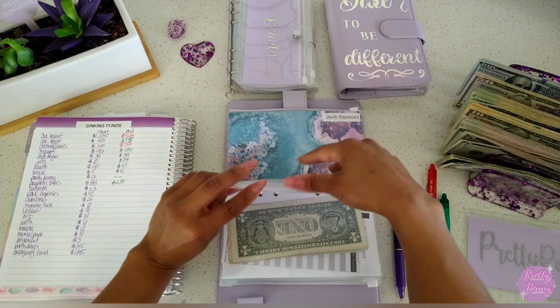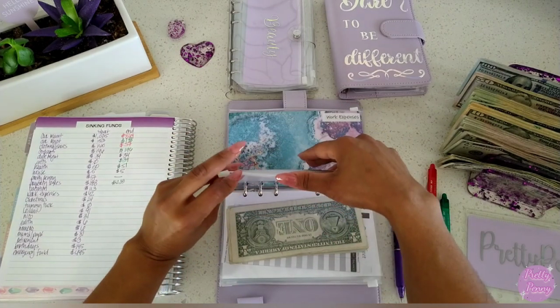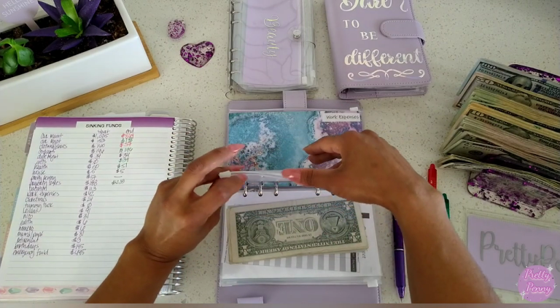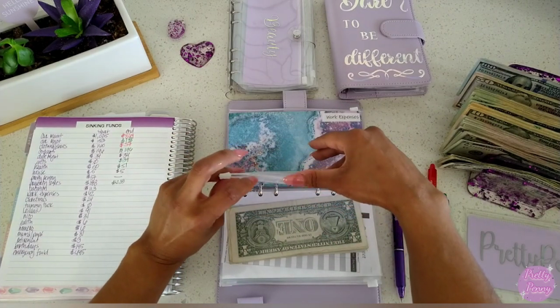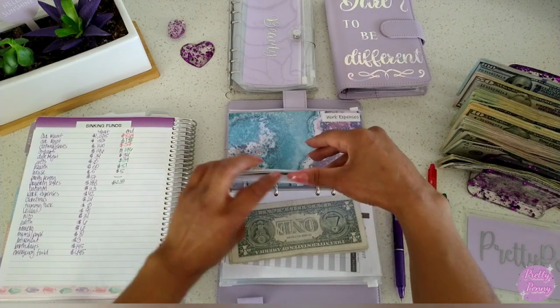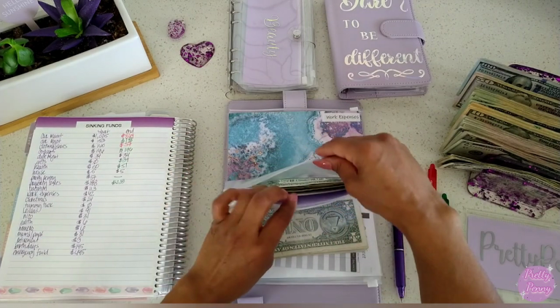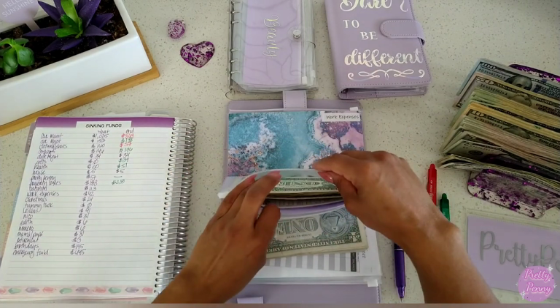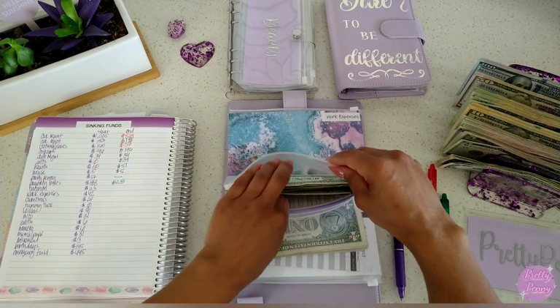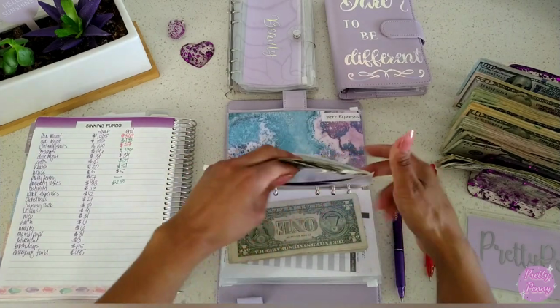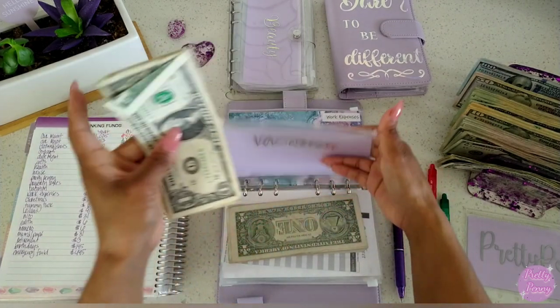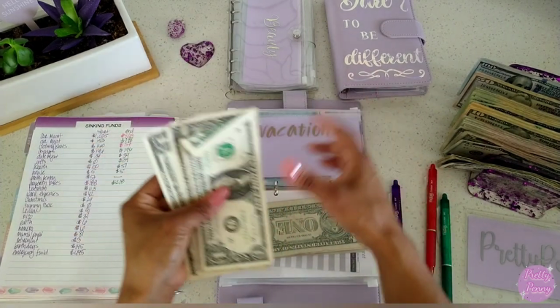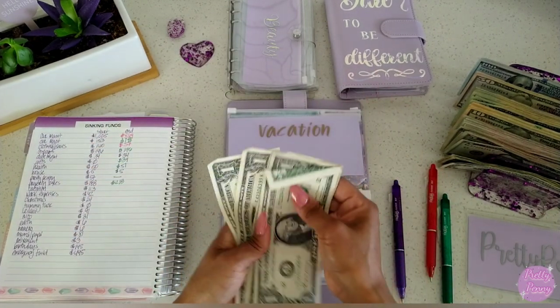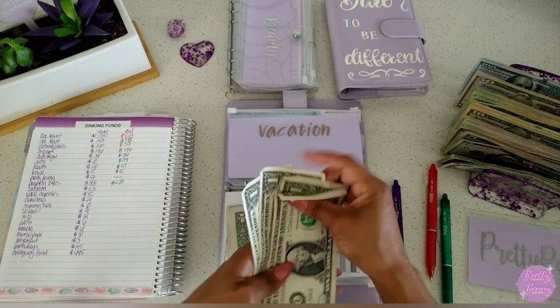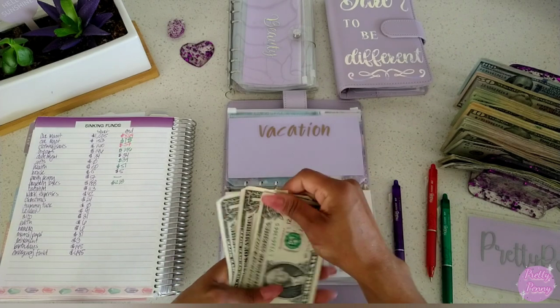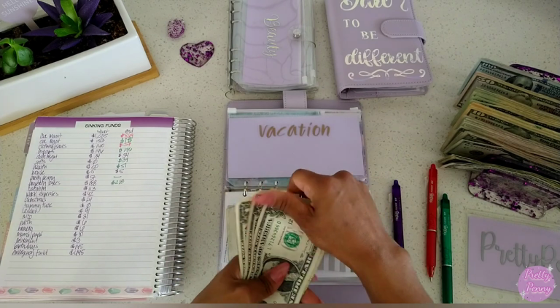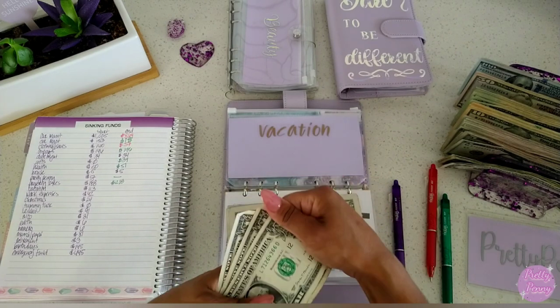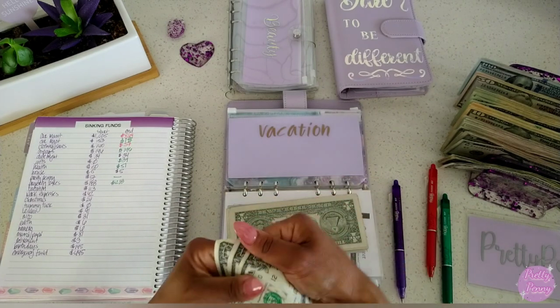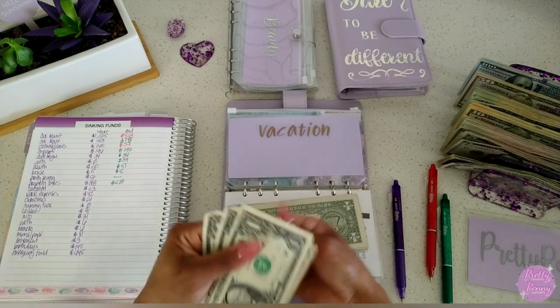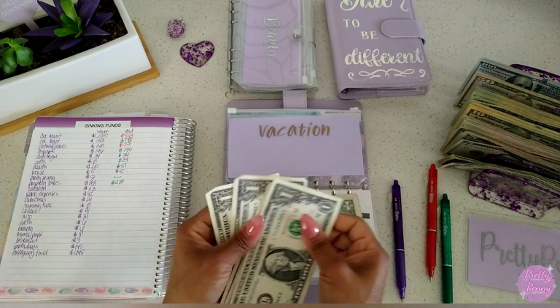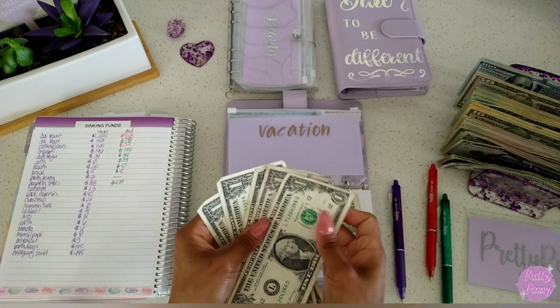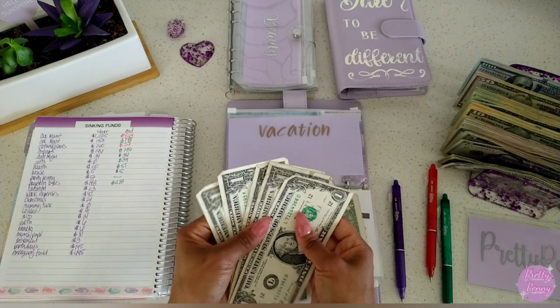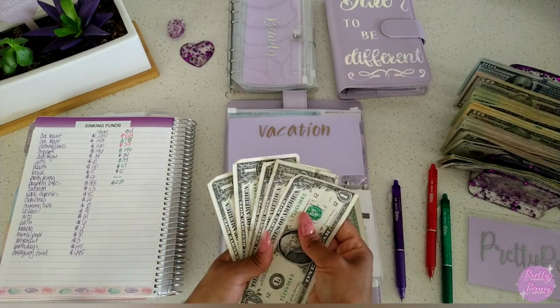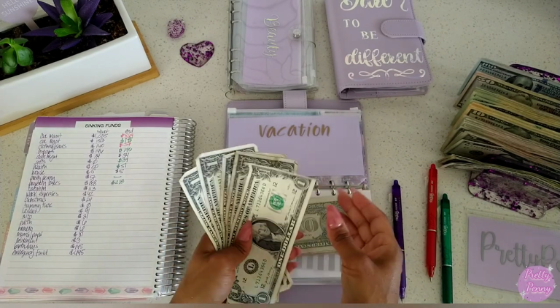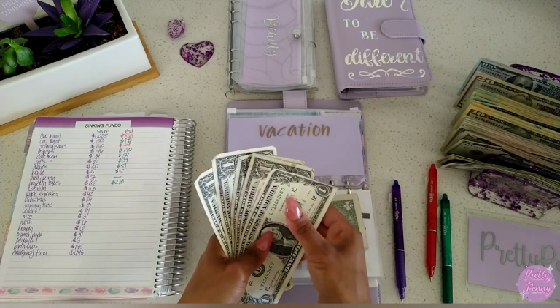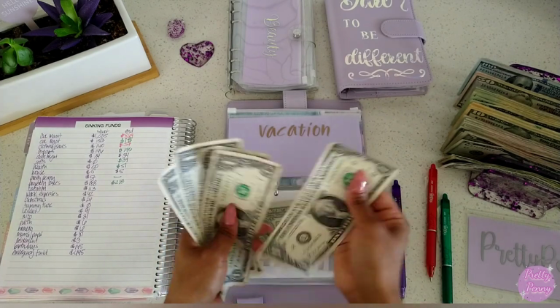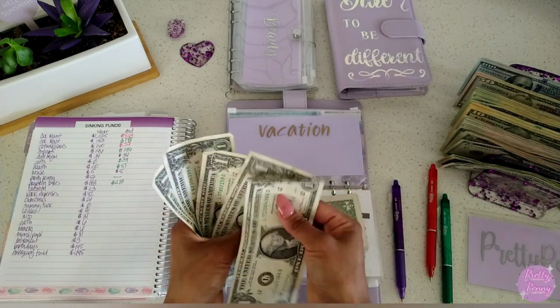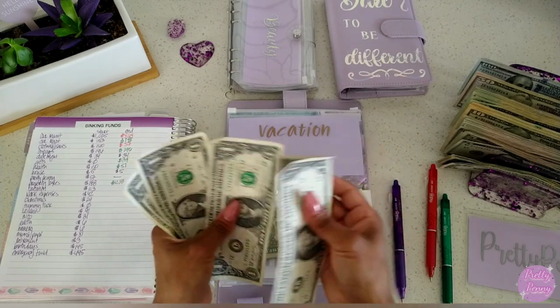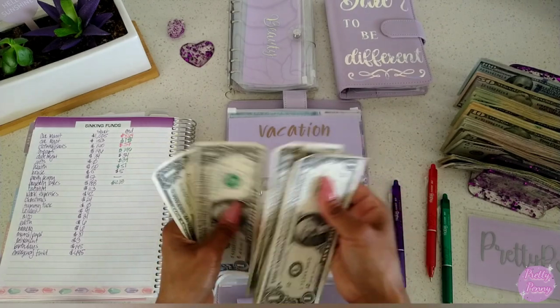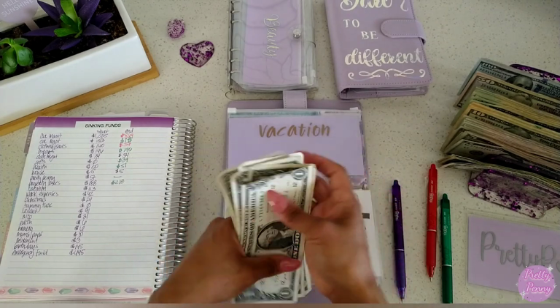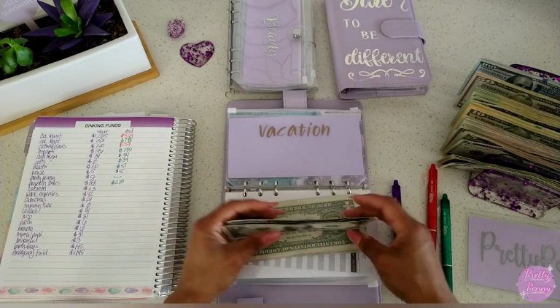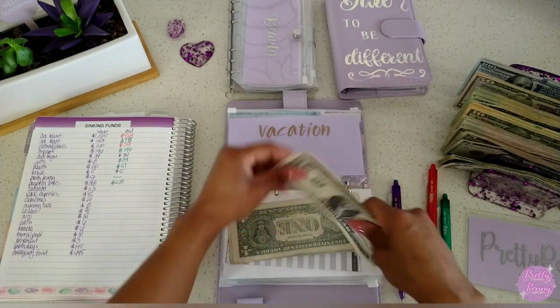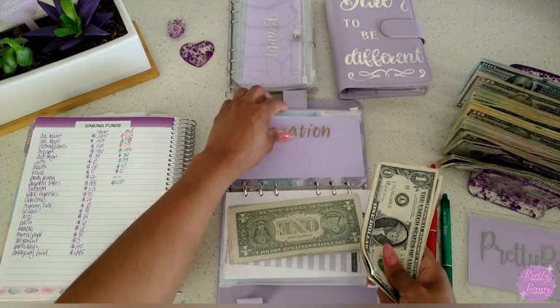Vacation — that was a minus because we did go on that getaway. Counting: one, two, three, four, five — so $5 remaining in vacation.